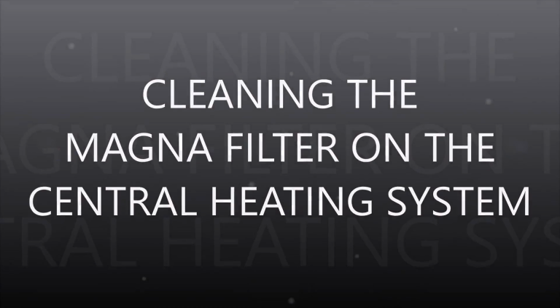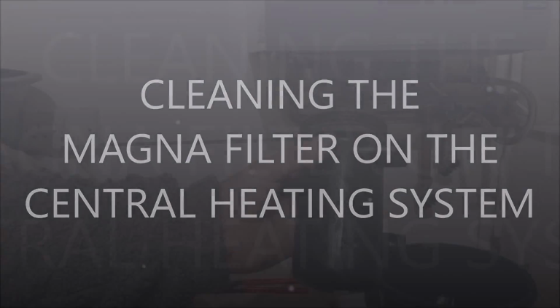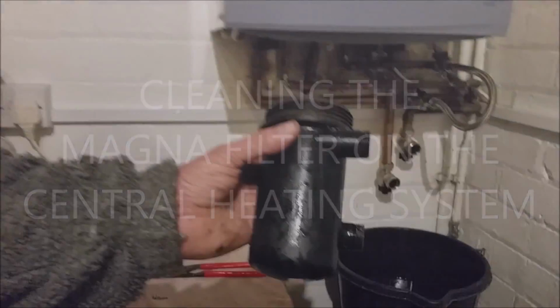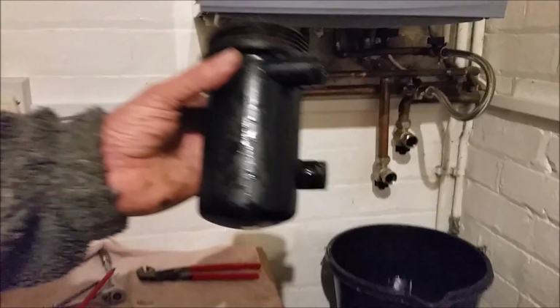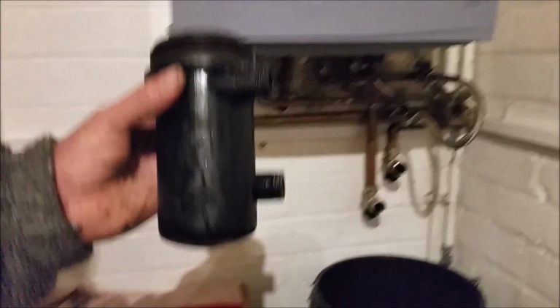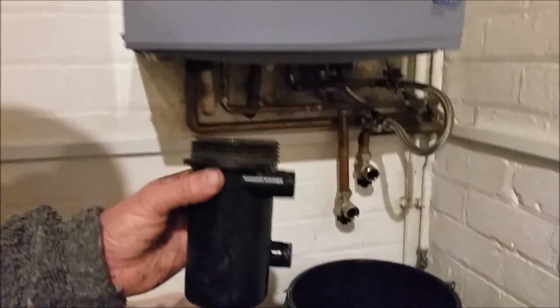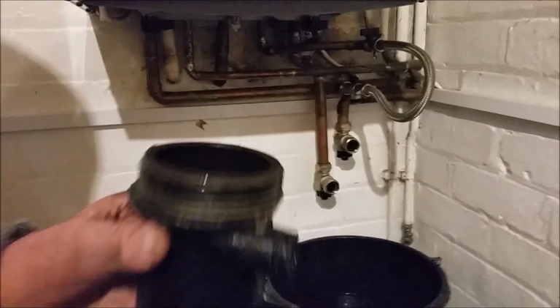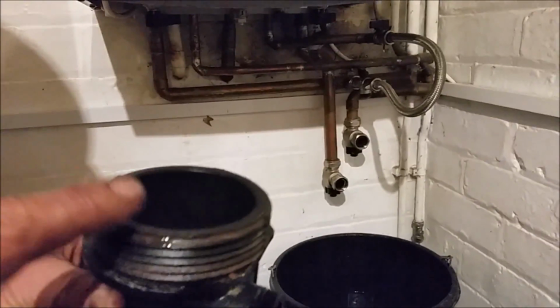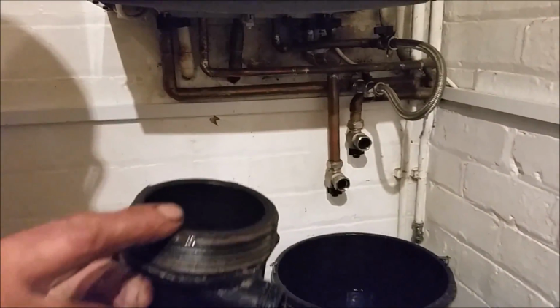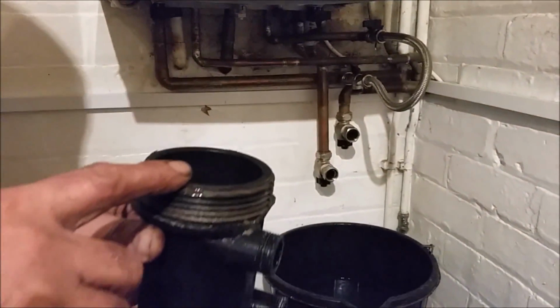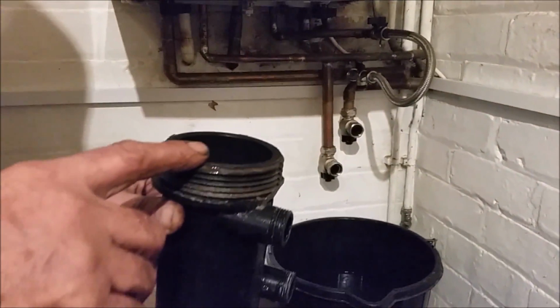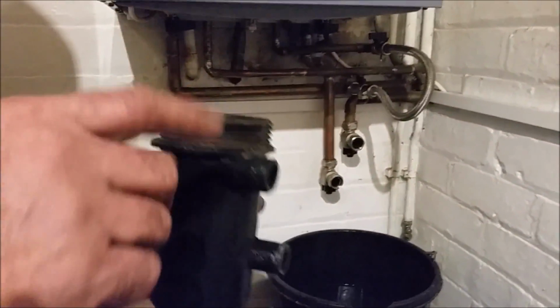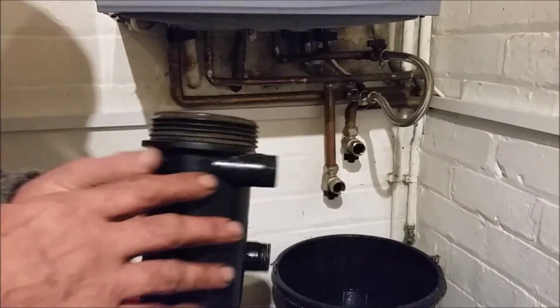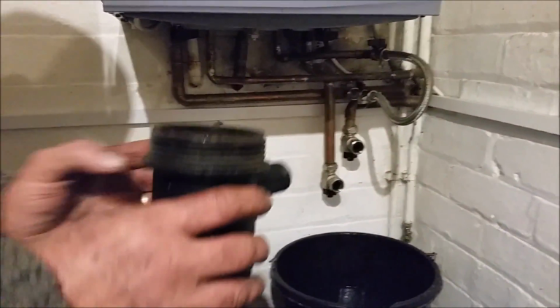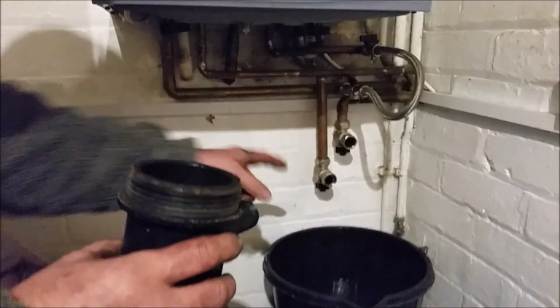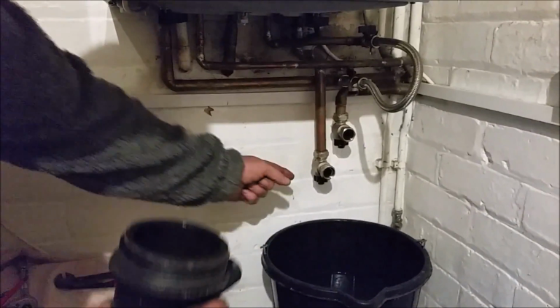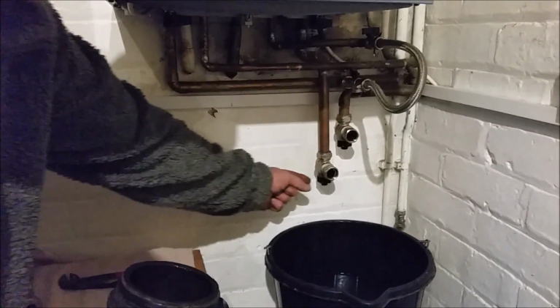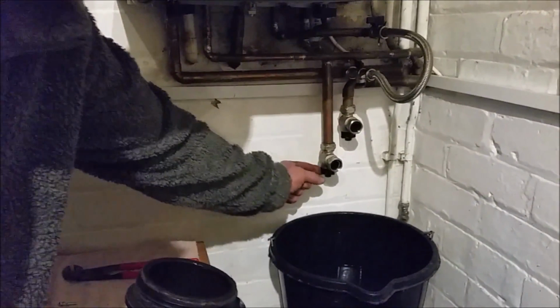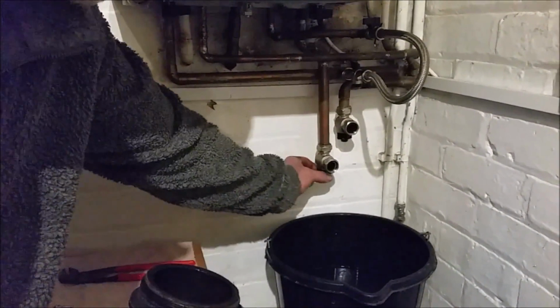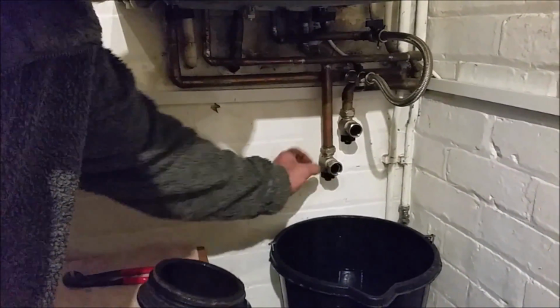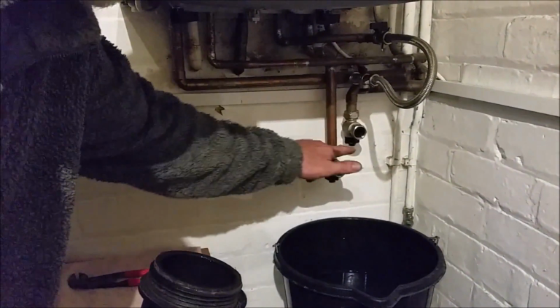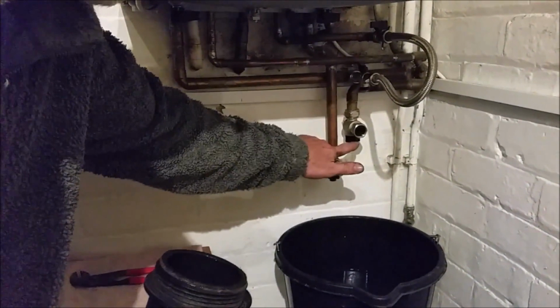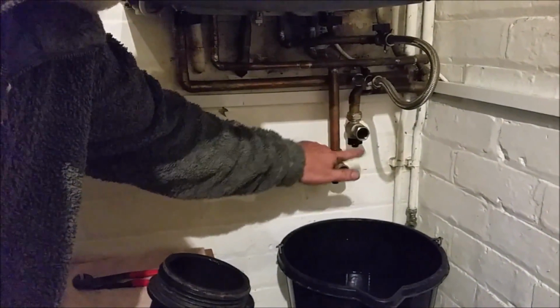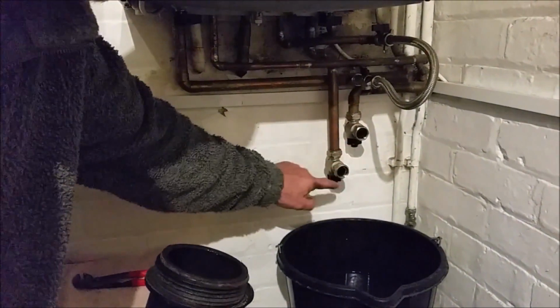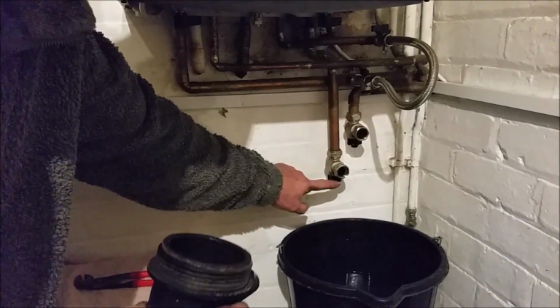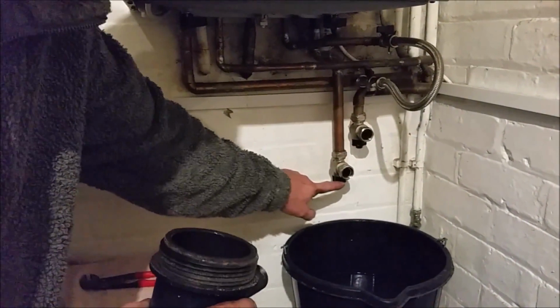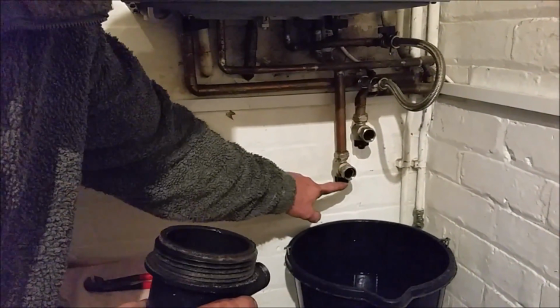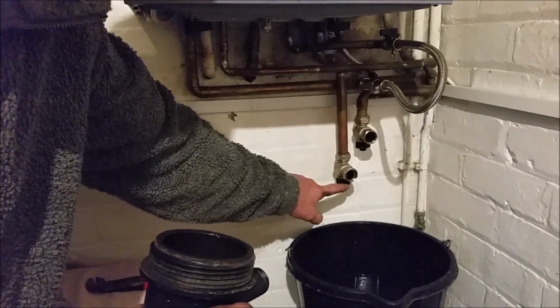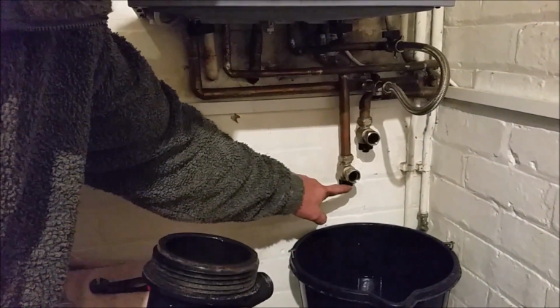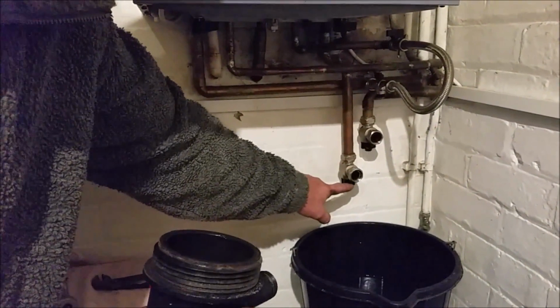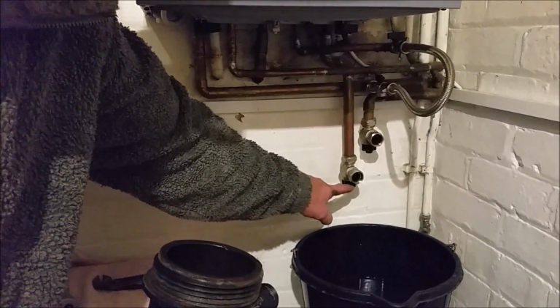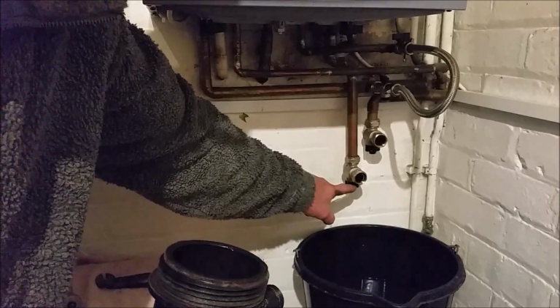Magna filter — couldn't unscrew the top, so this is how to take it off from the mounting. These two at the bottom: if you turn these two black ones, they turn the water off, which I've just learned.